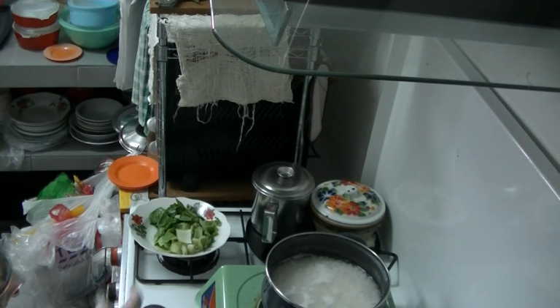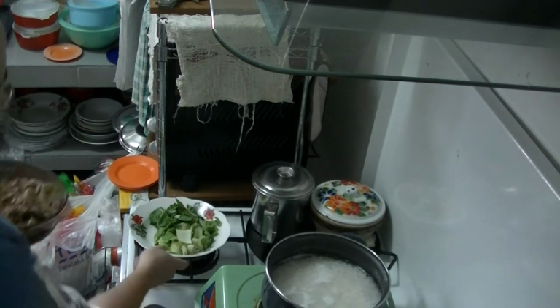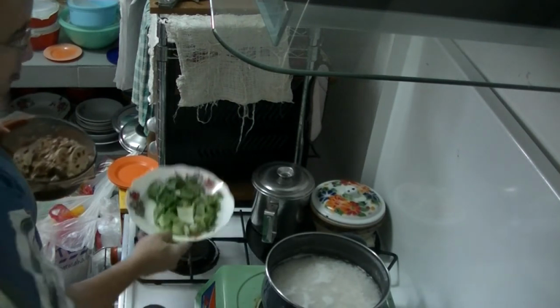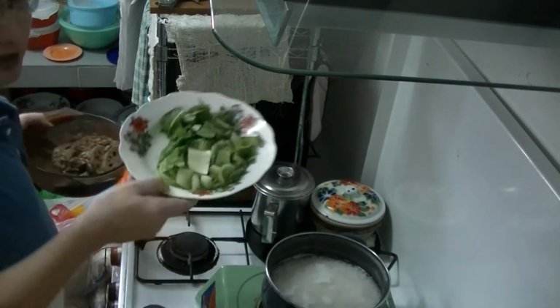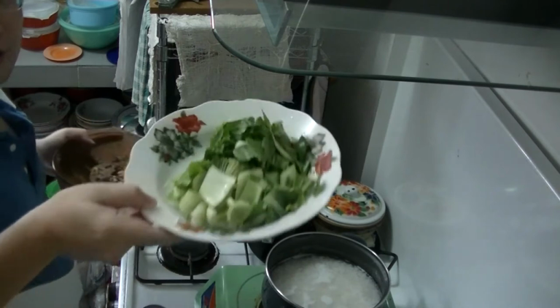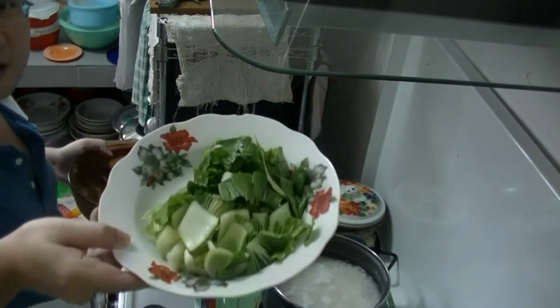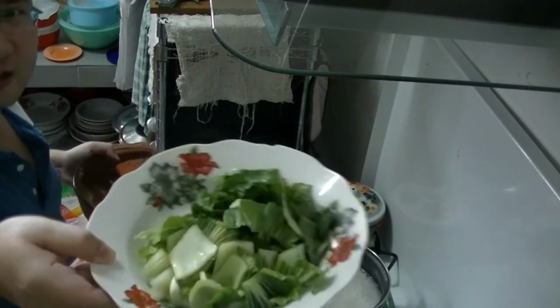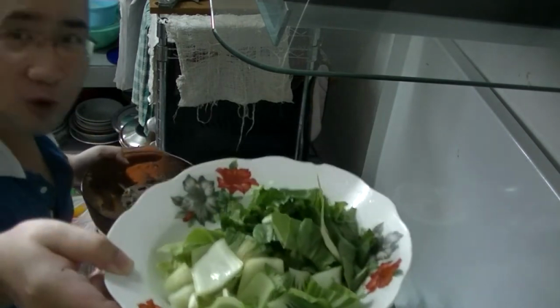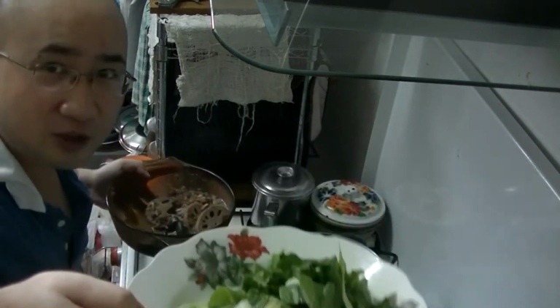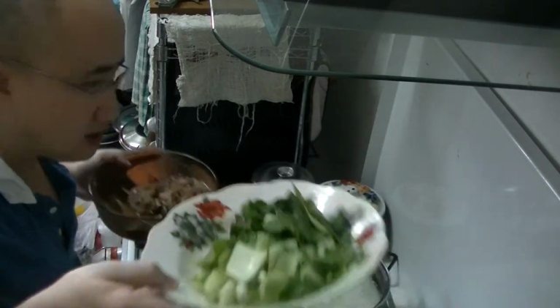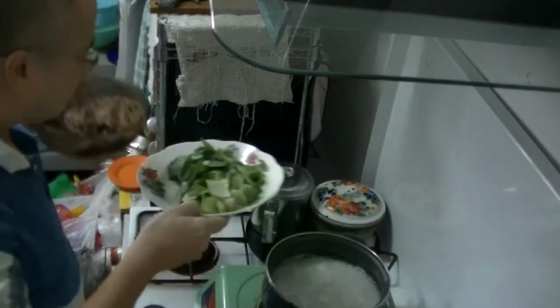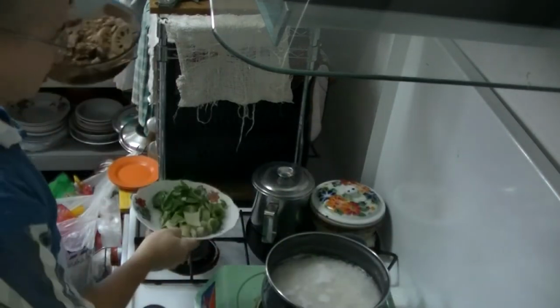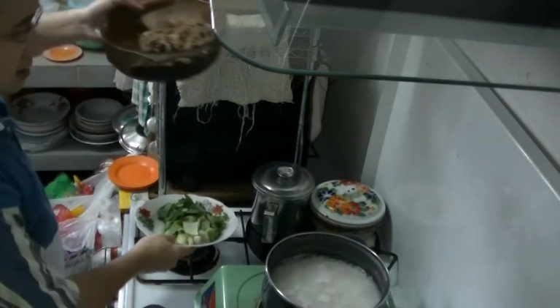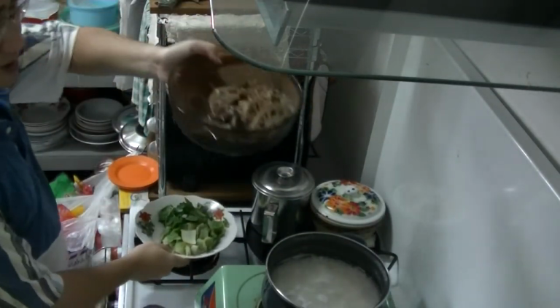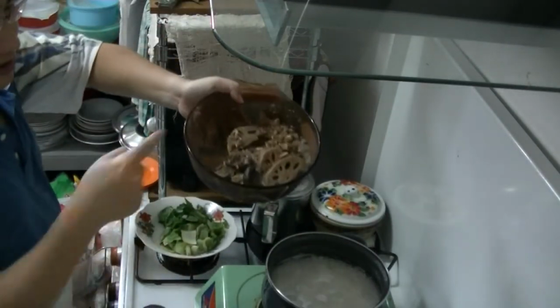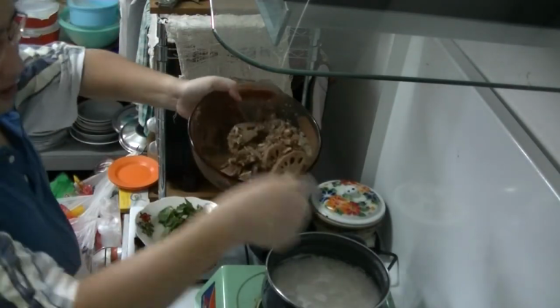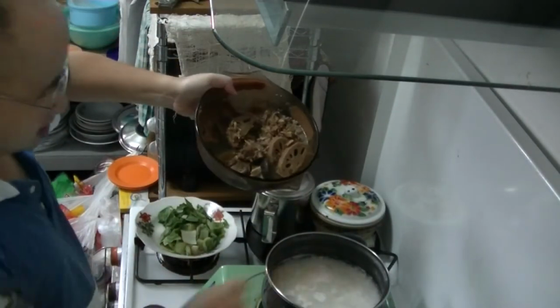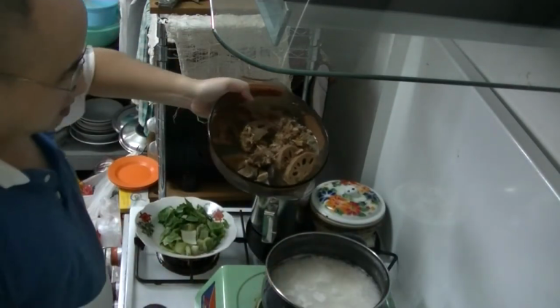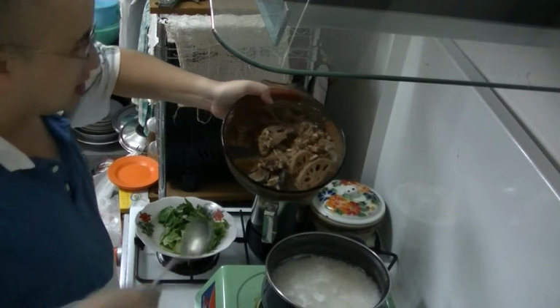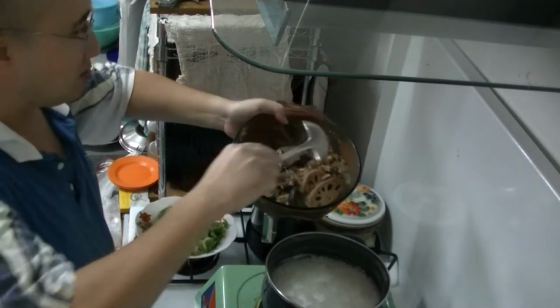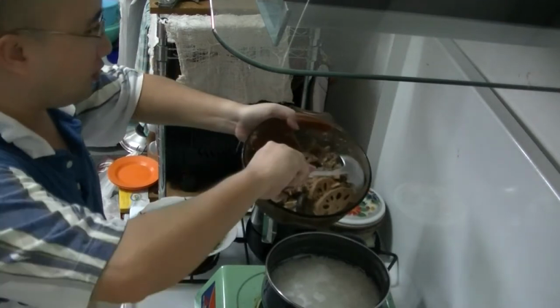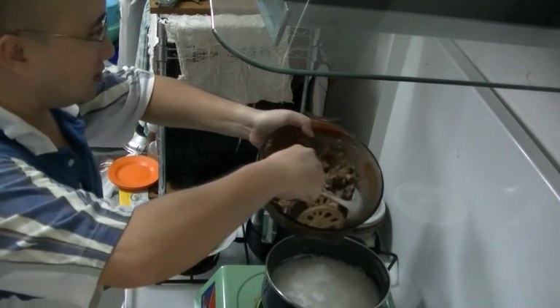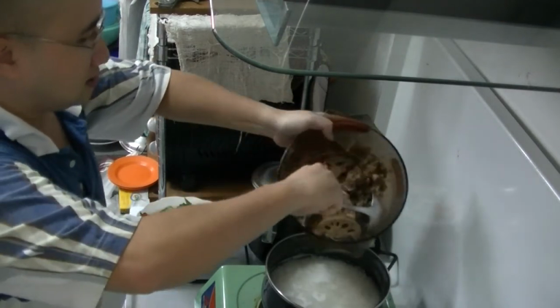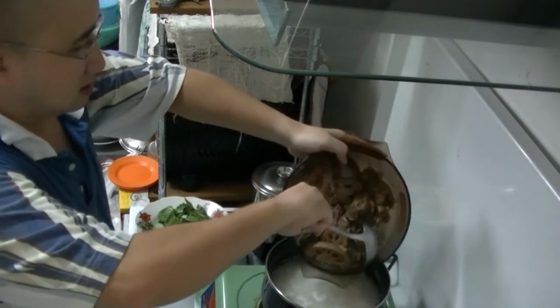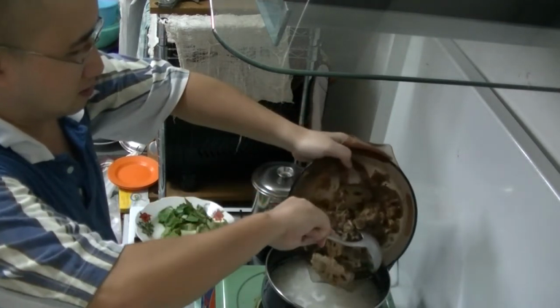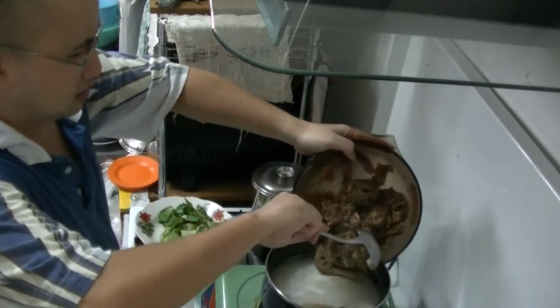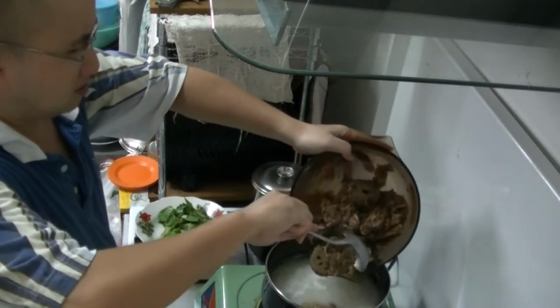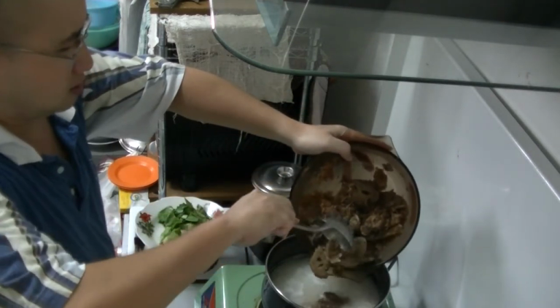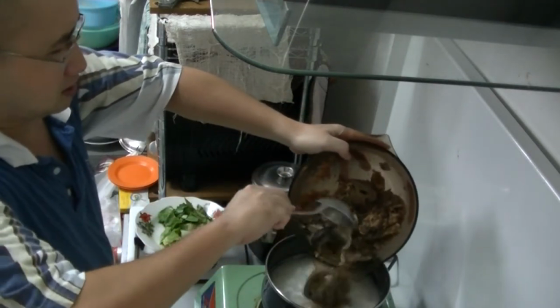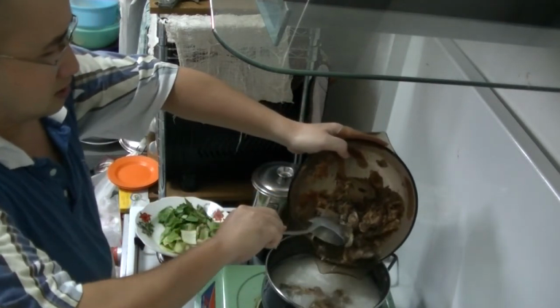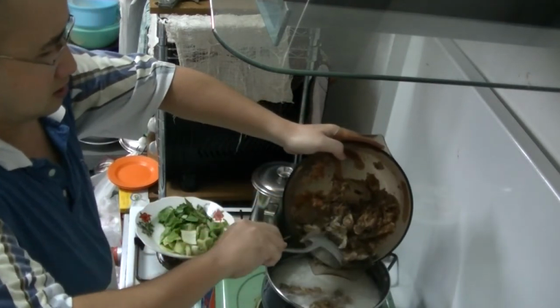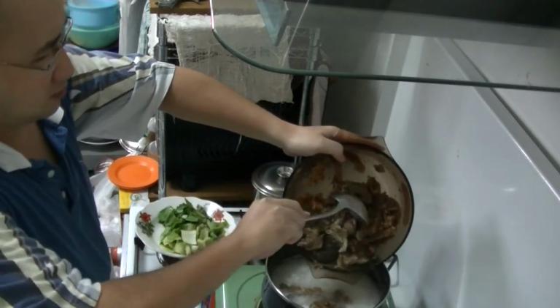There's some bok choy here to cut into small little pieces and dump into the pot and let it boil — very simple food.